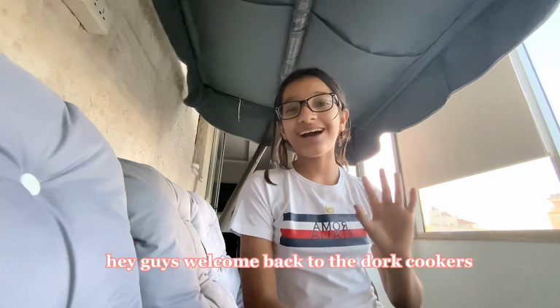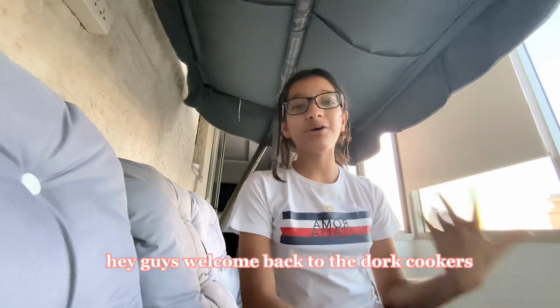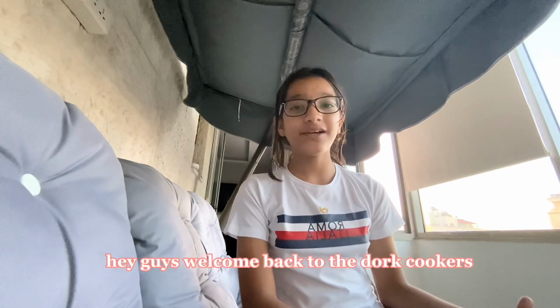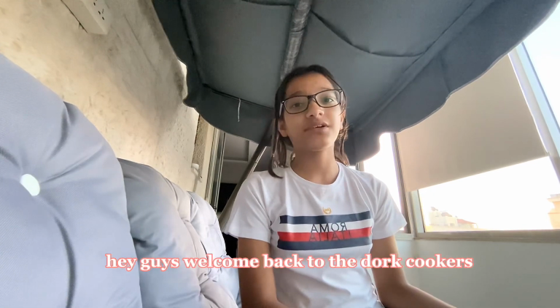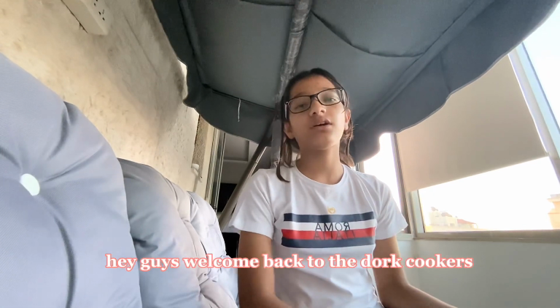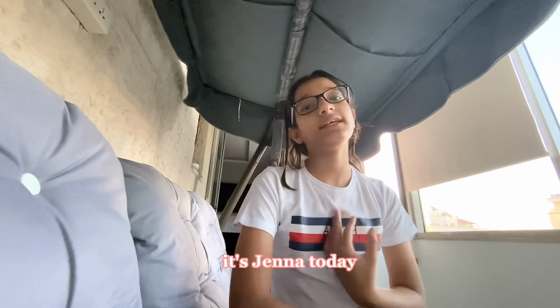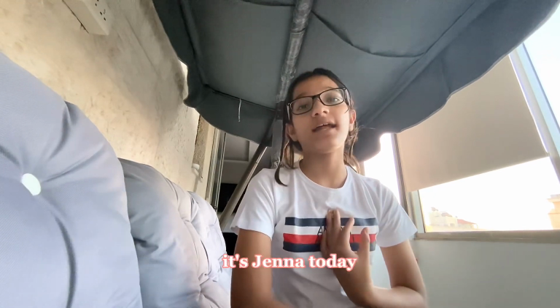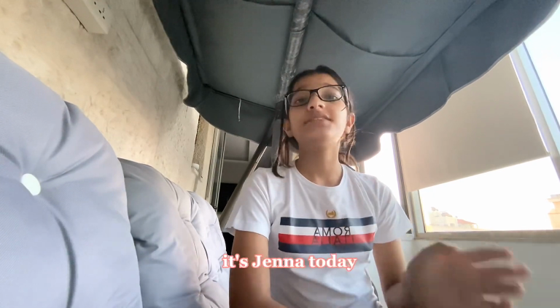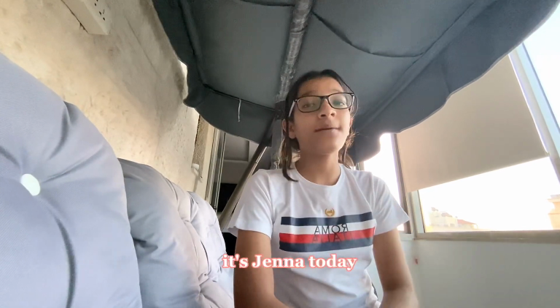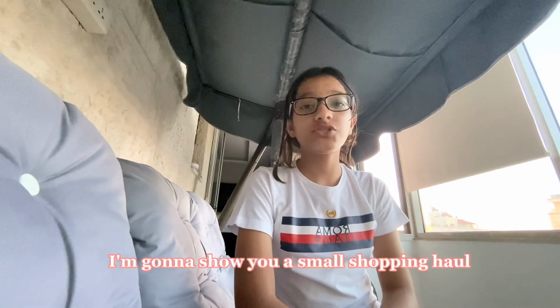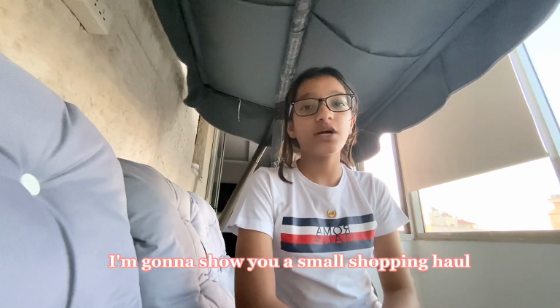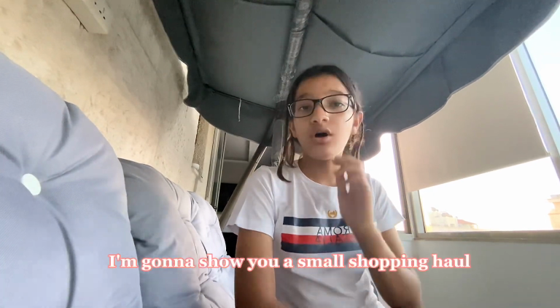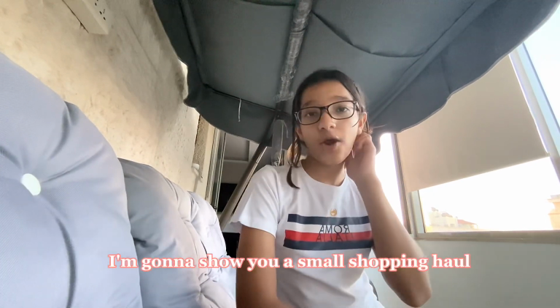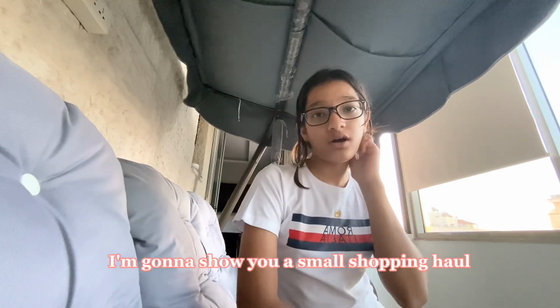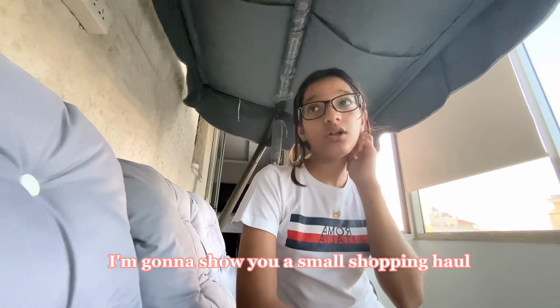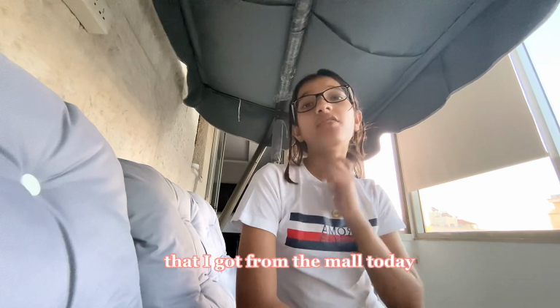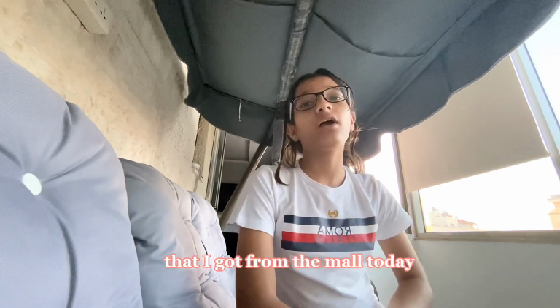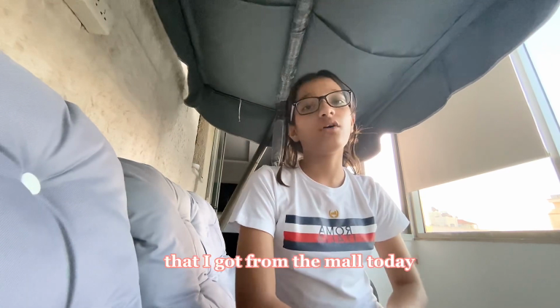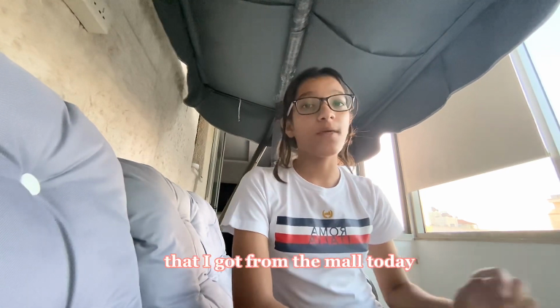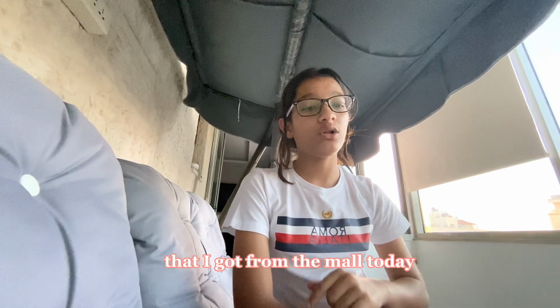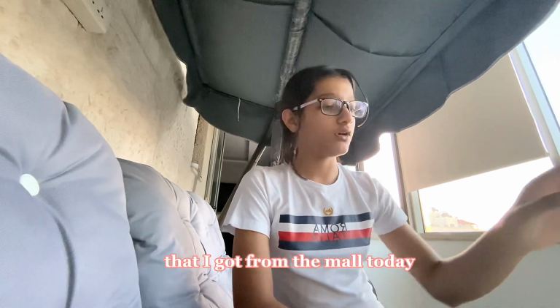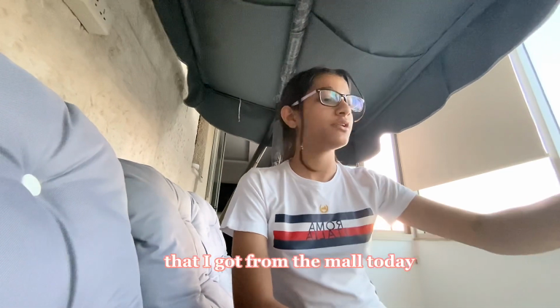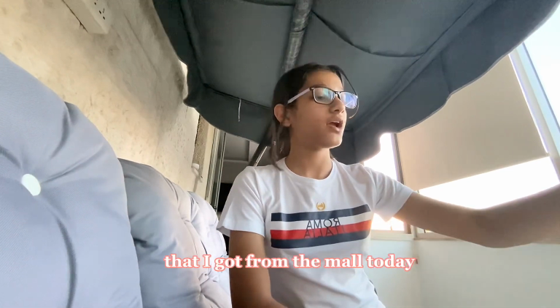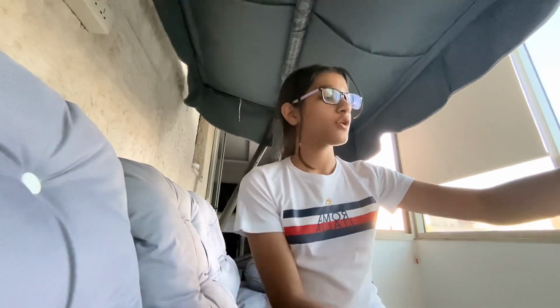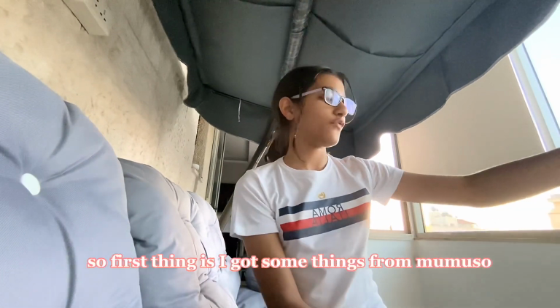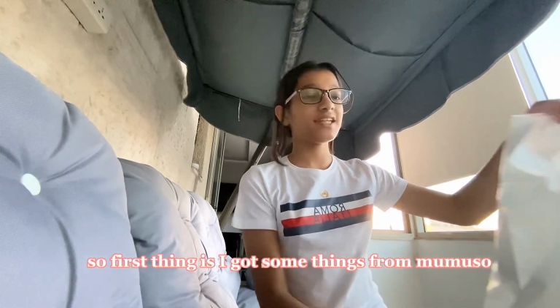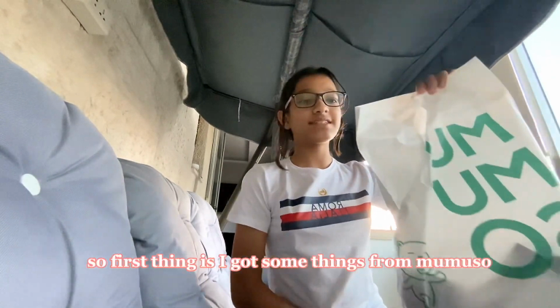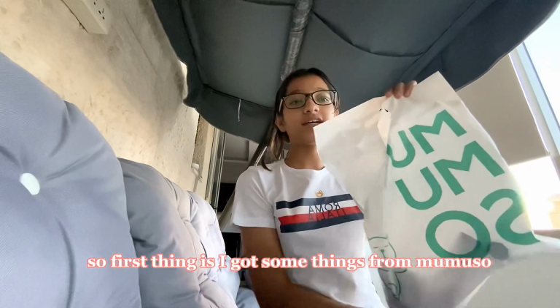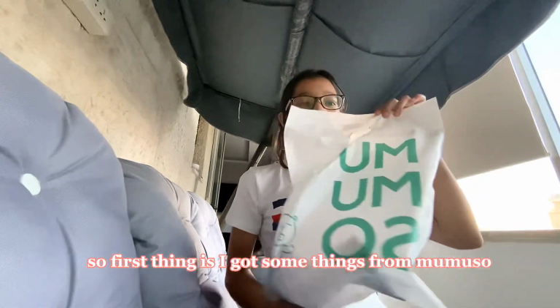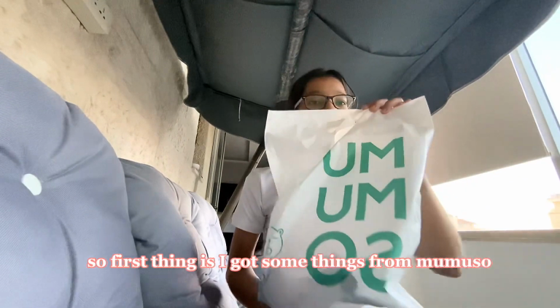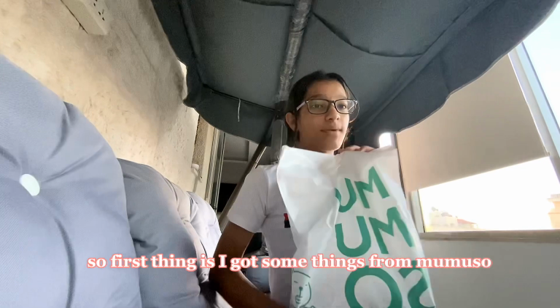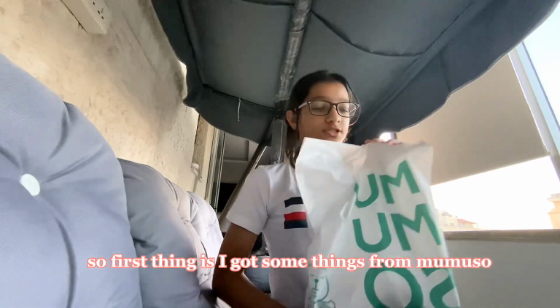Hey guys, welcome back to the Door Cookers. It's dinner today and I'm going to show you a small shopping haul that I got from the mall. First thing is I got some things at Mama Sue.